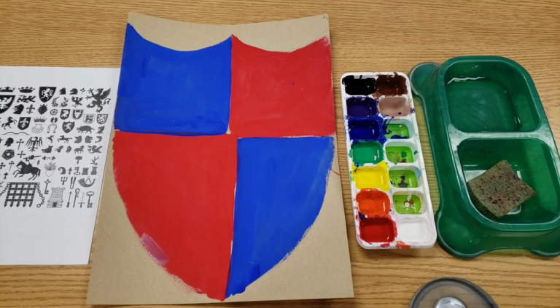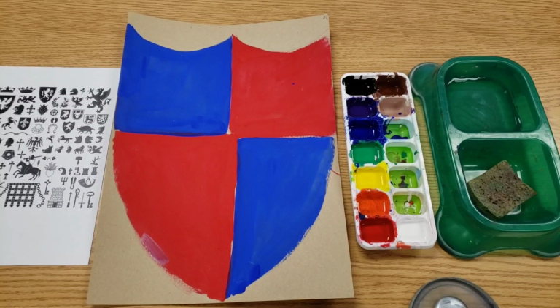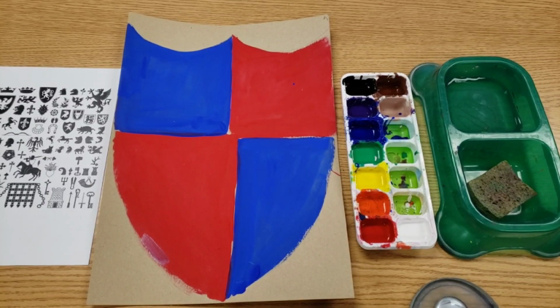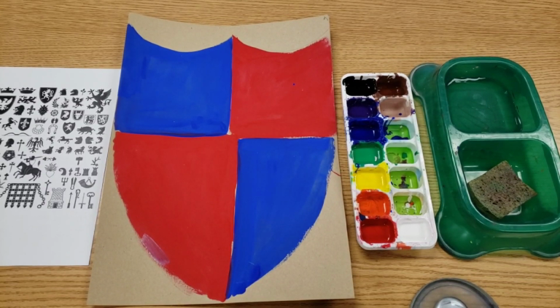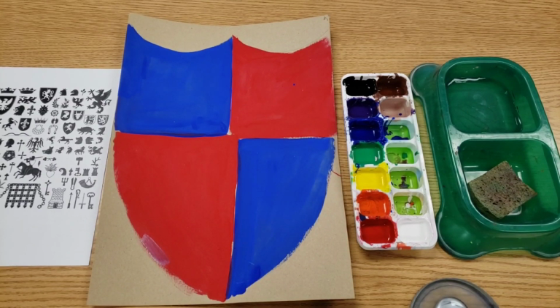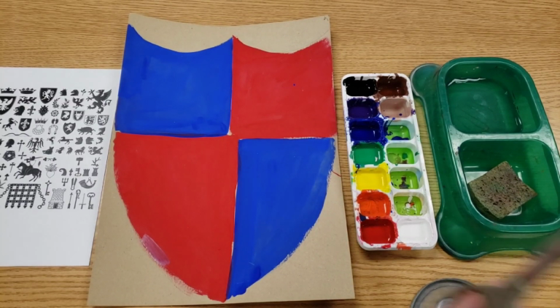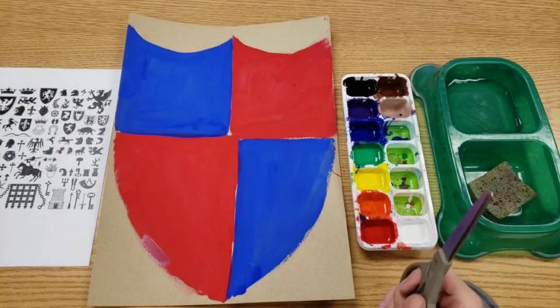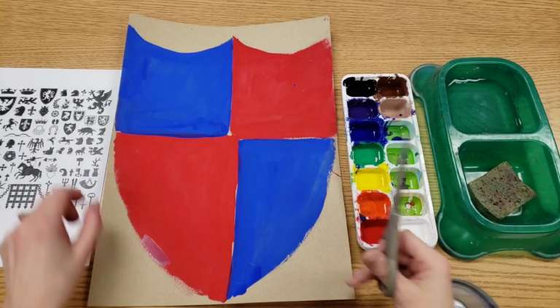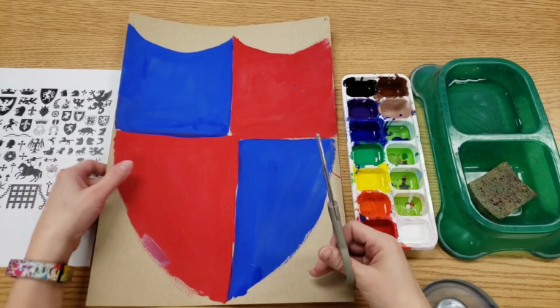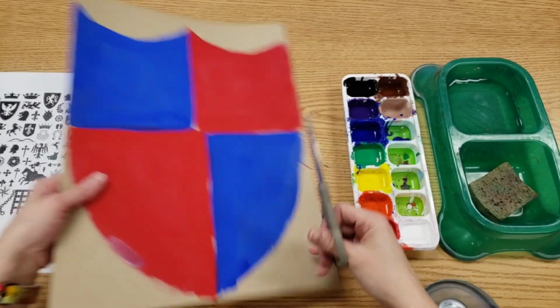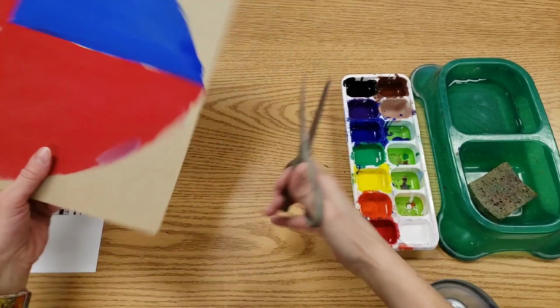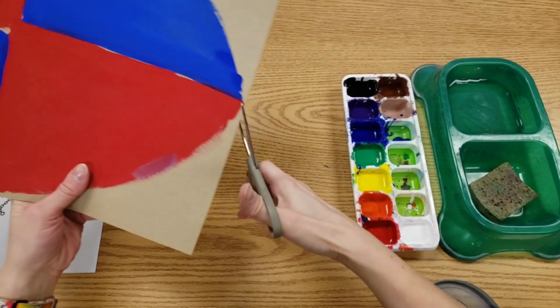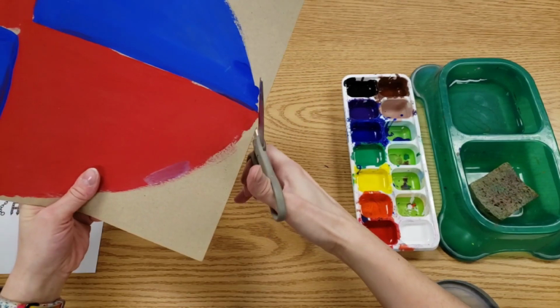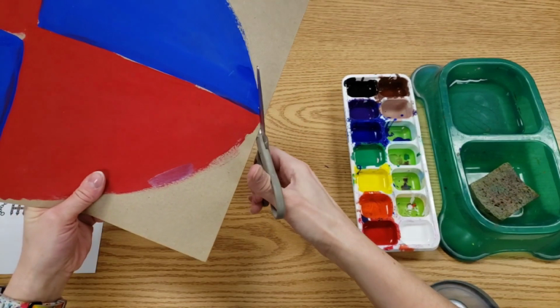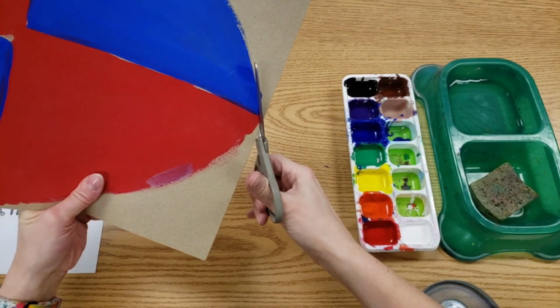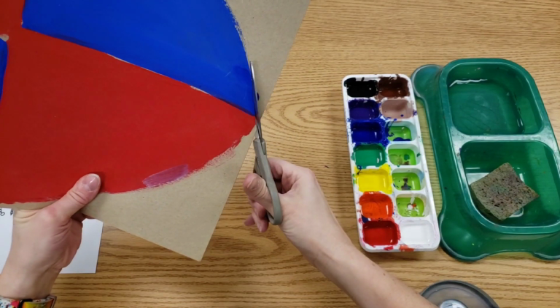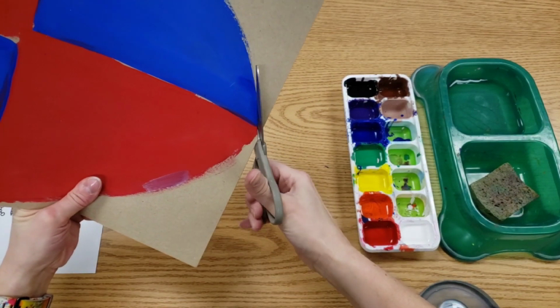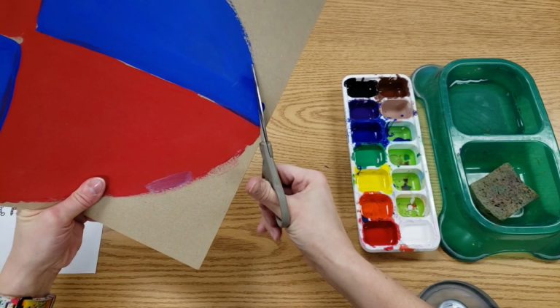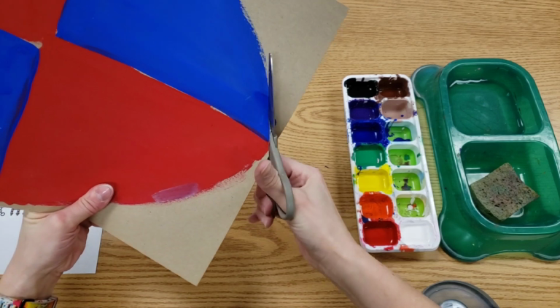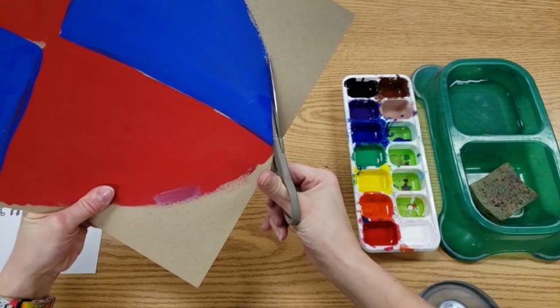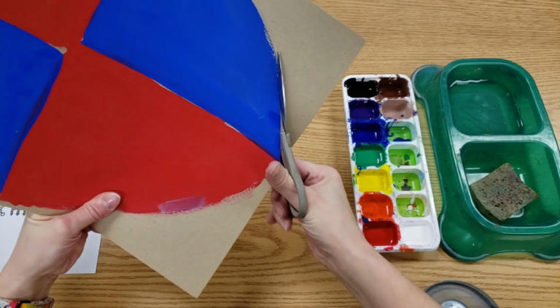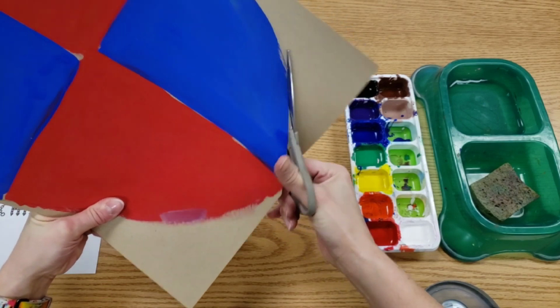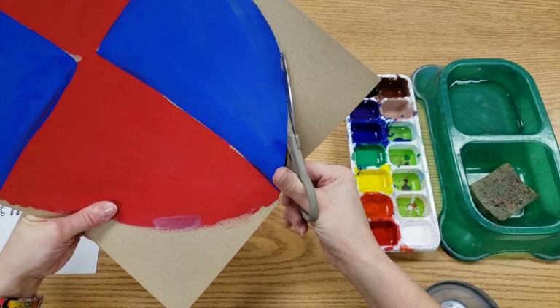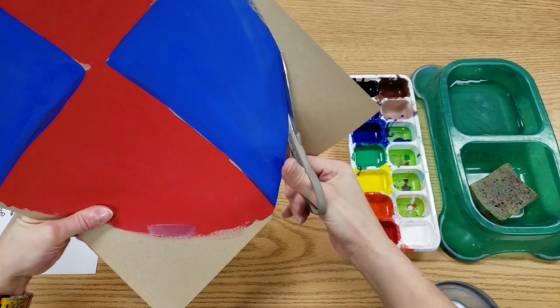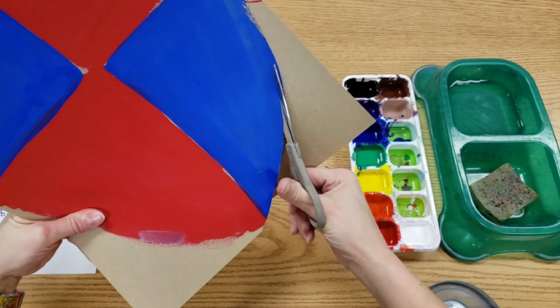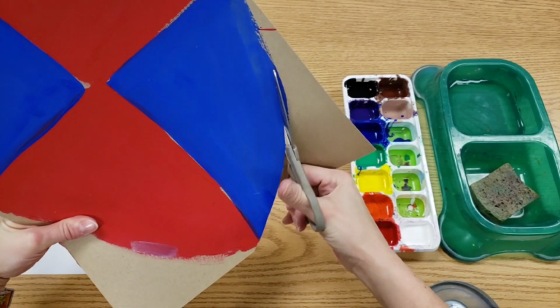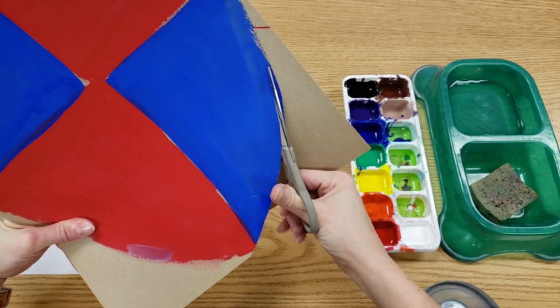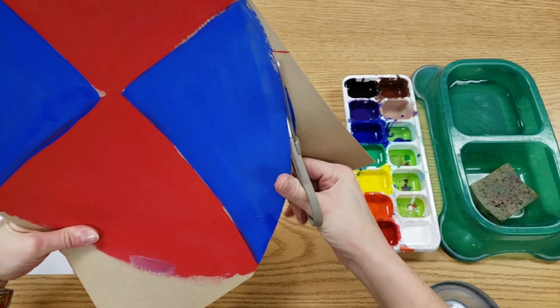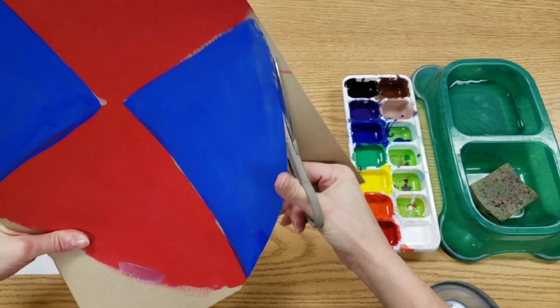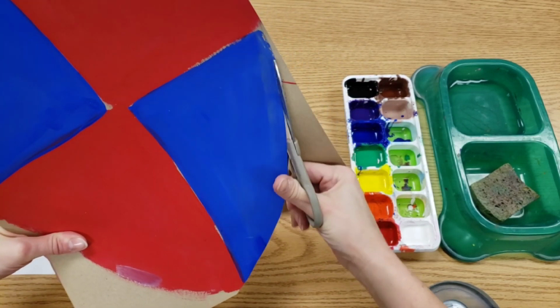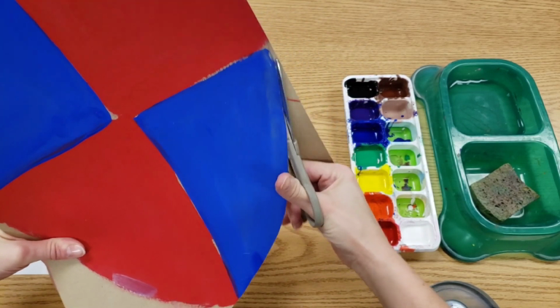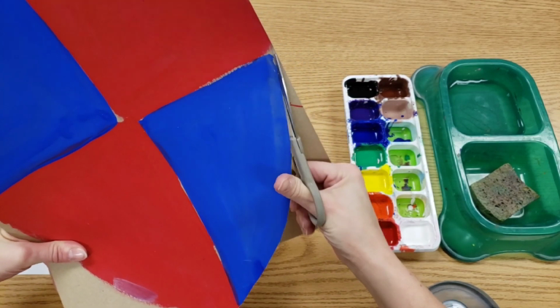Hello artists! Today we're going to continue working on your shields. So we need to go in with scissors and we're going to cut where the line was.